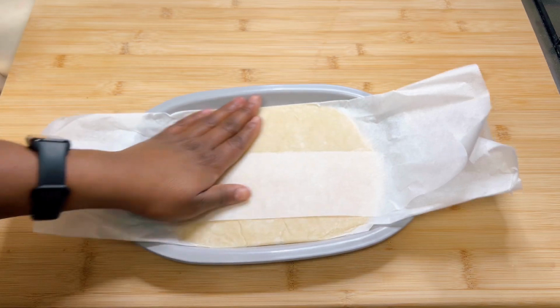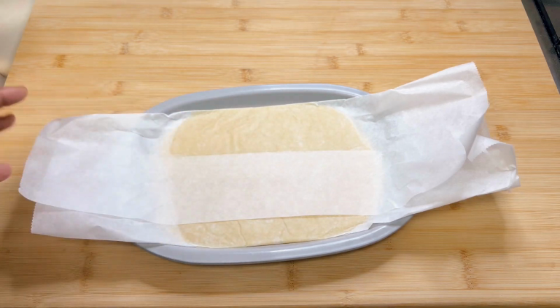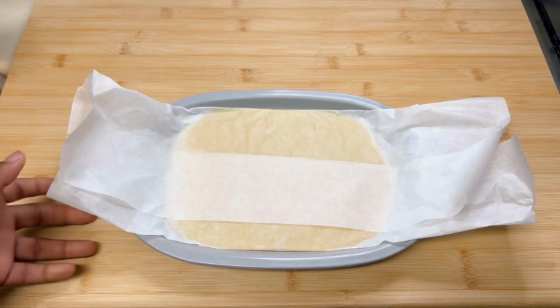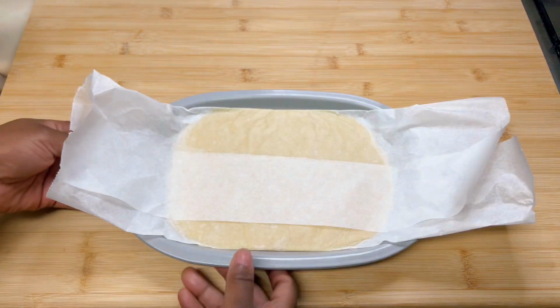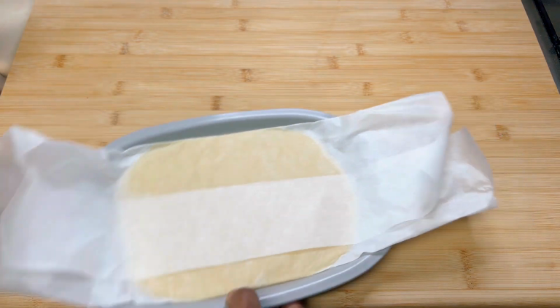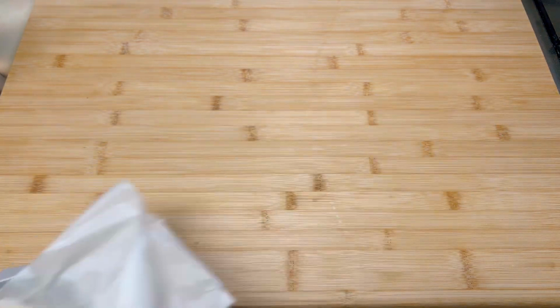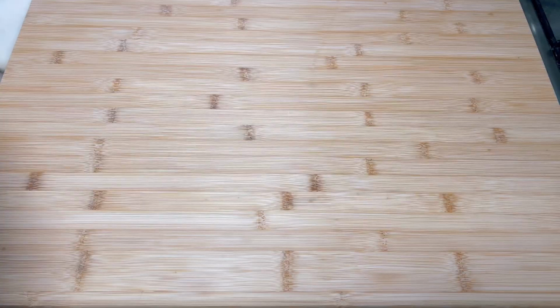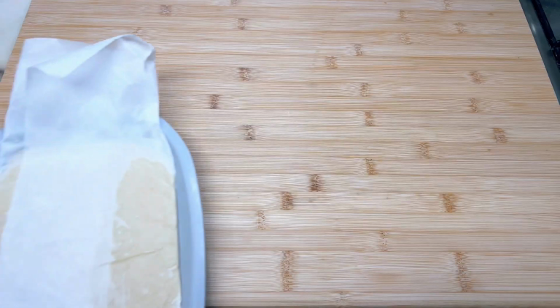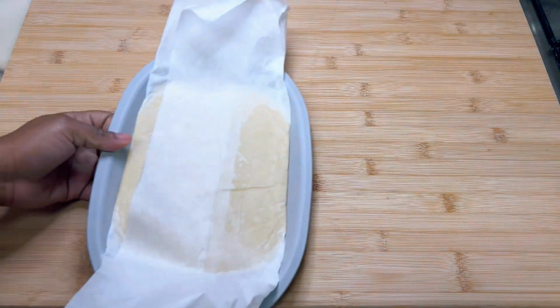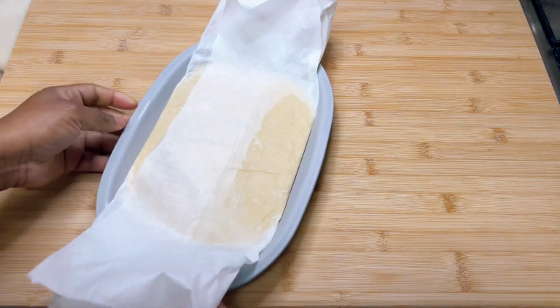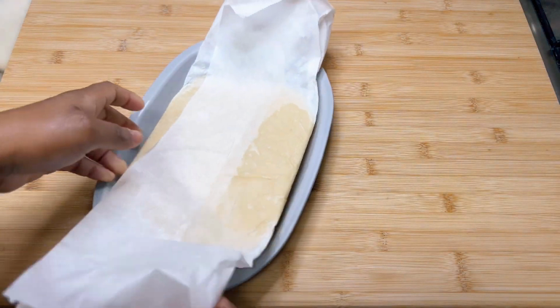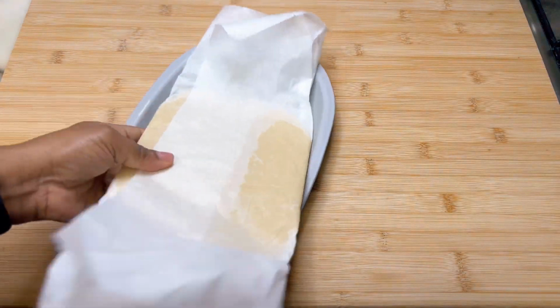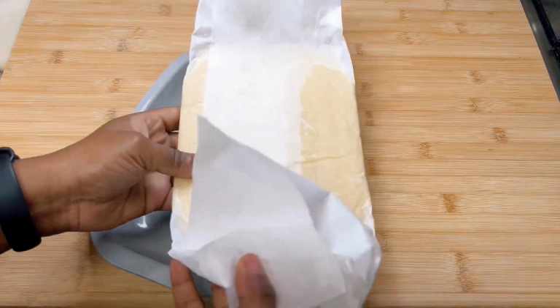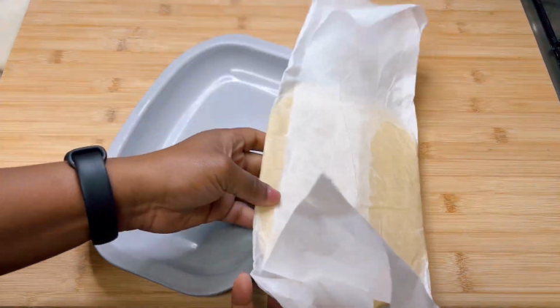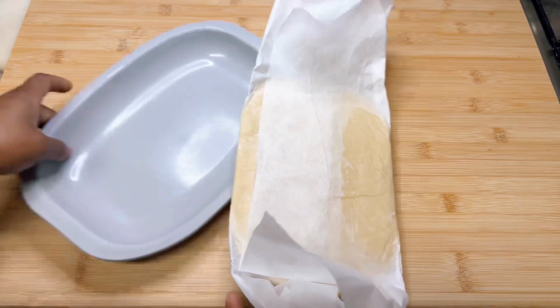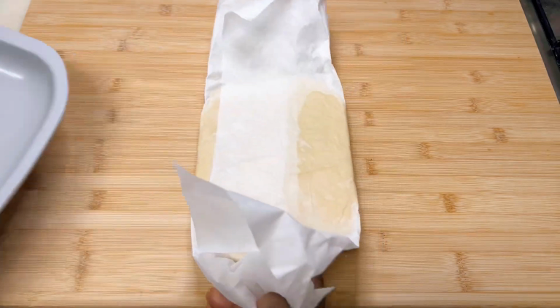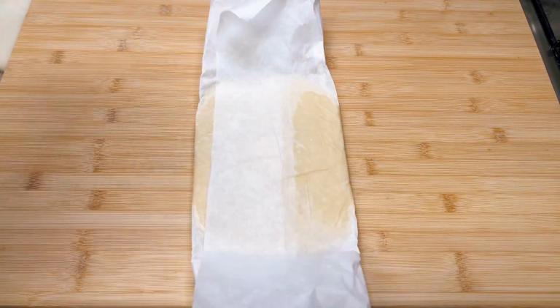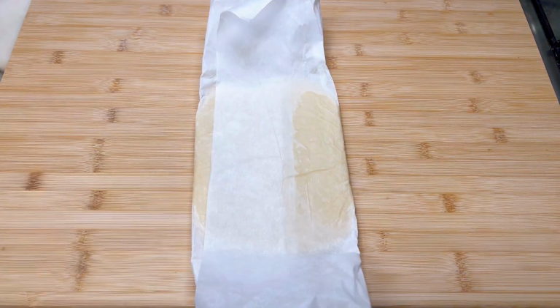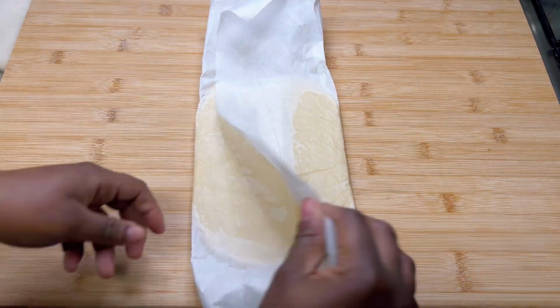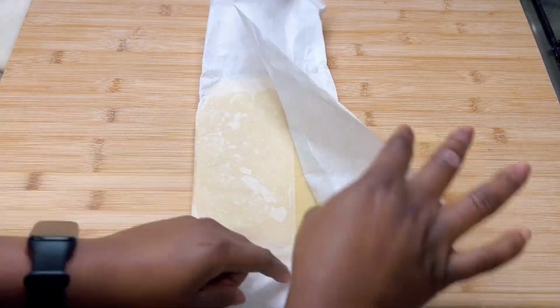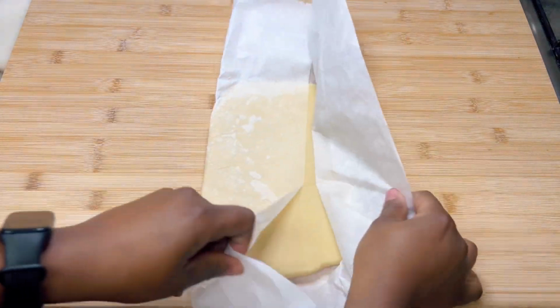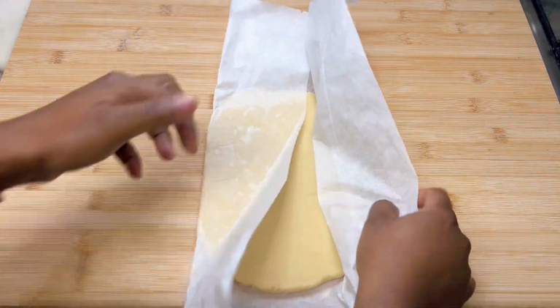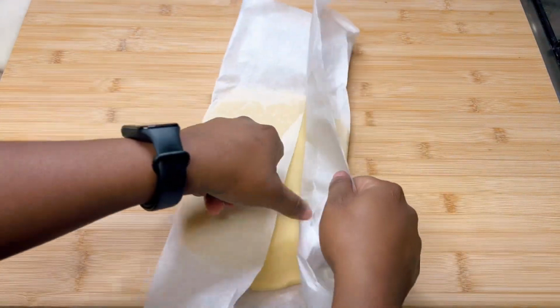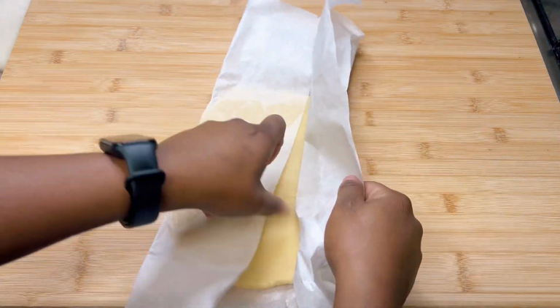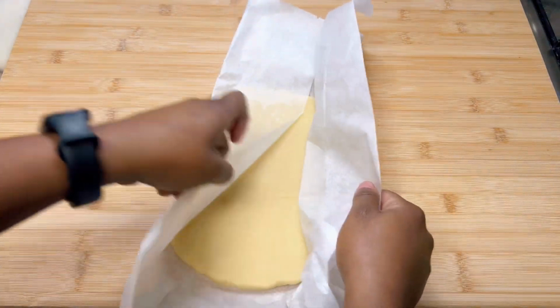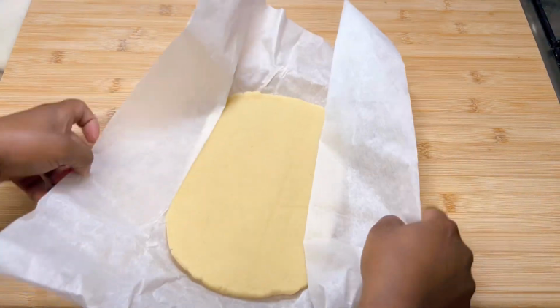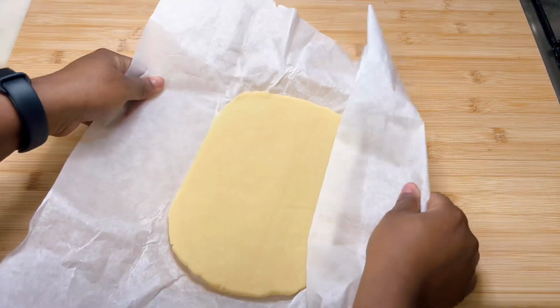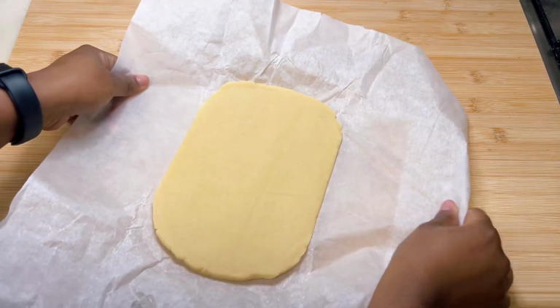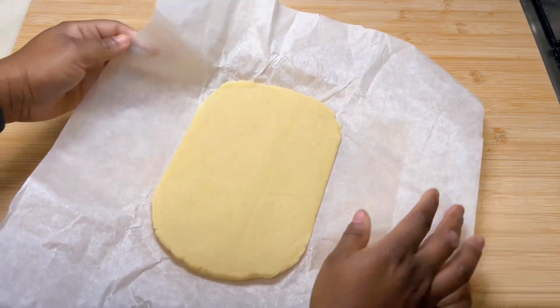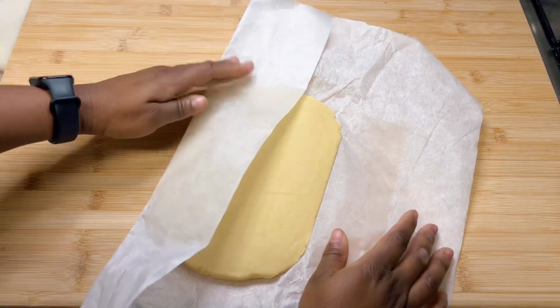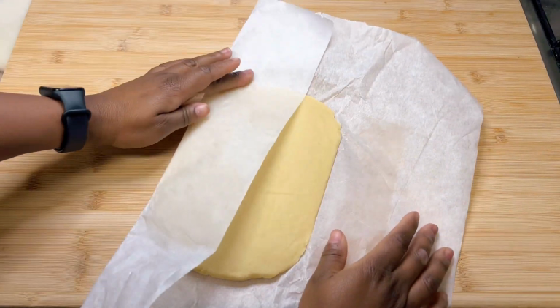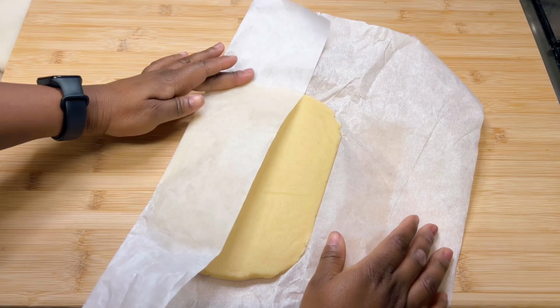Then place it in the refrigerator to chill until it's firm — about an hour. Then preheat the oven to 180 degrees Celsius.